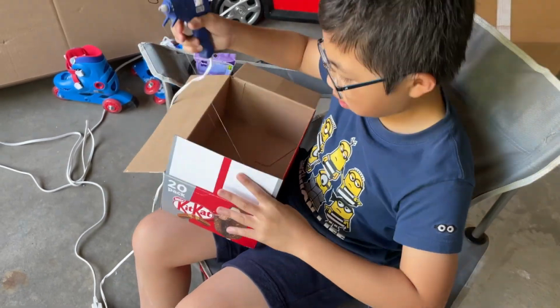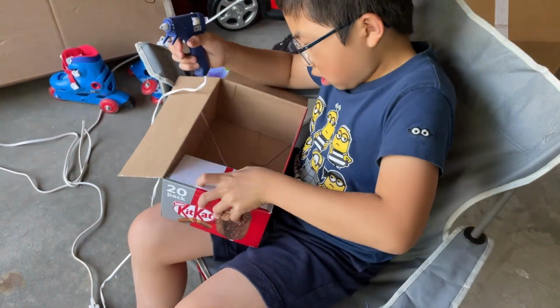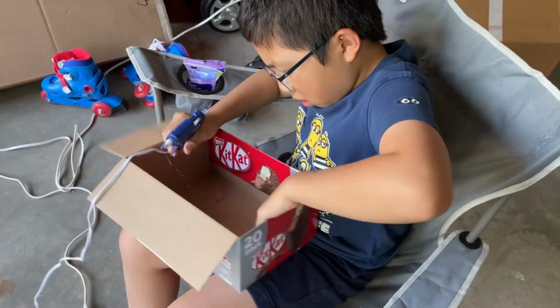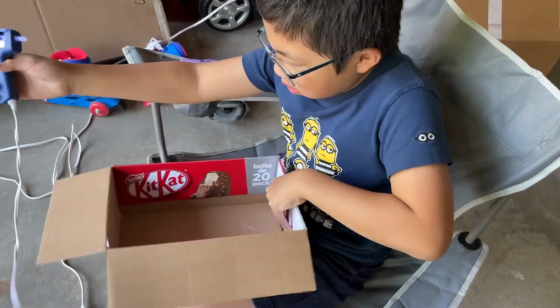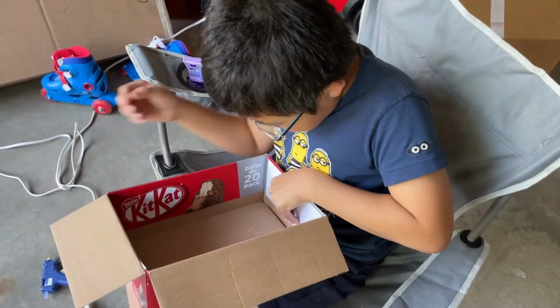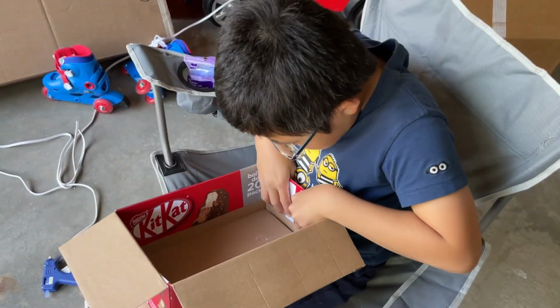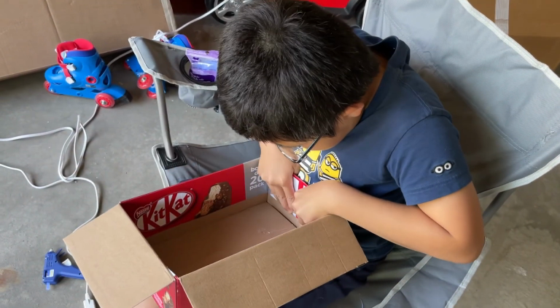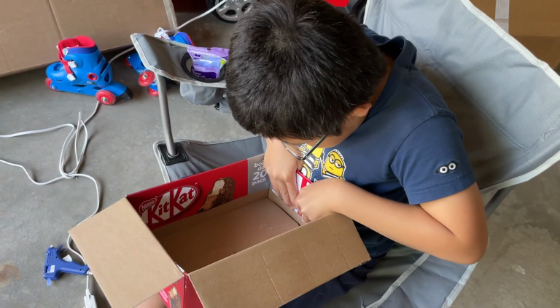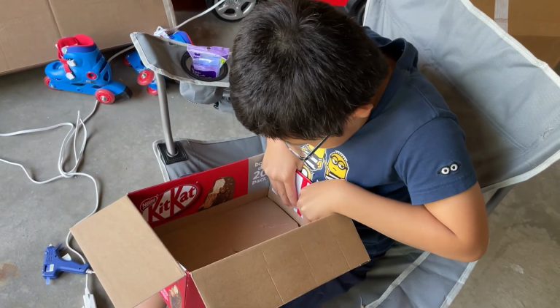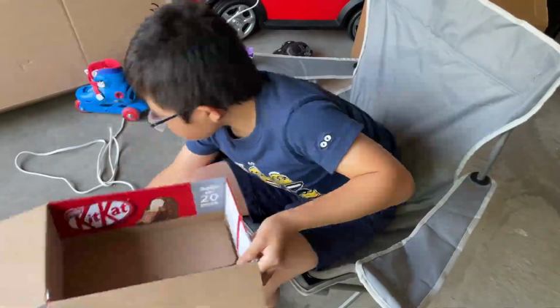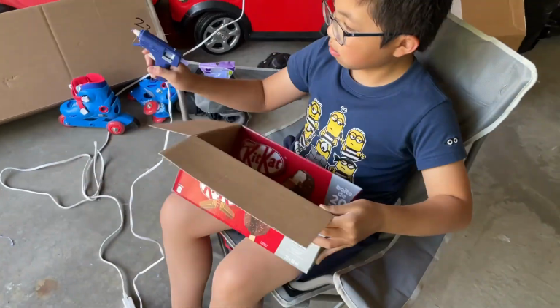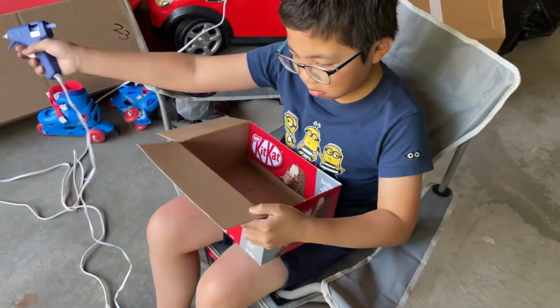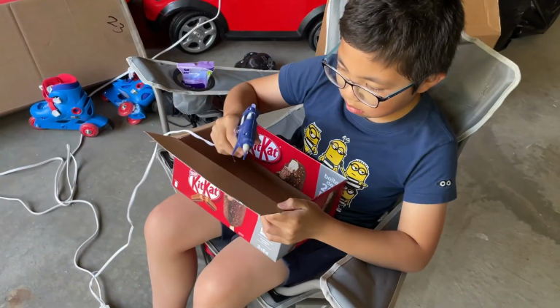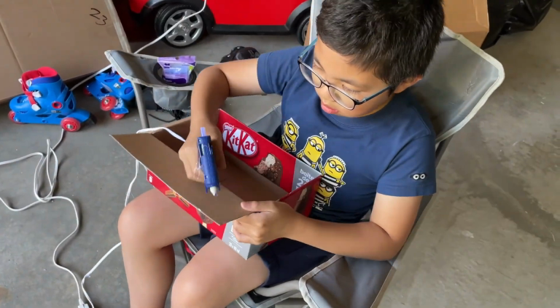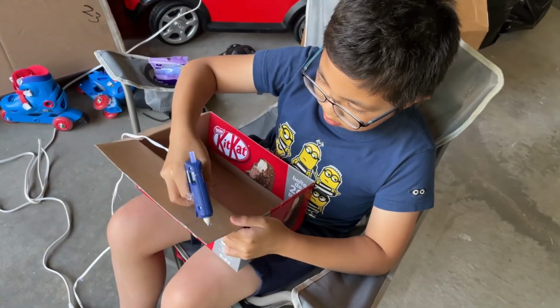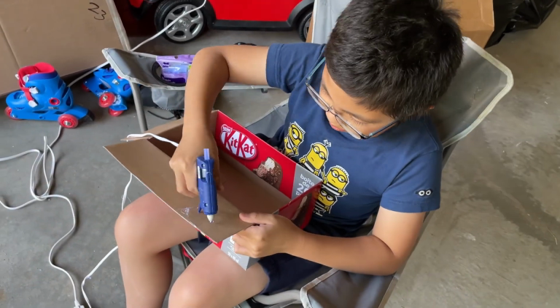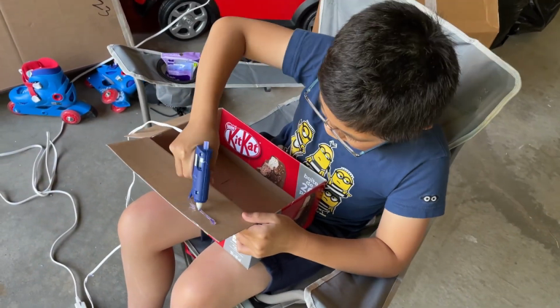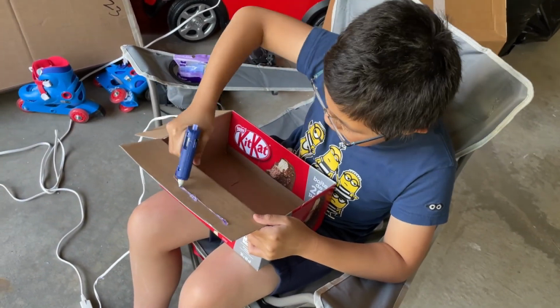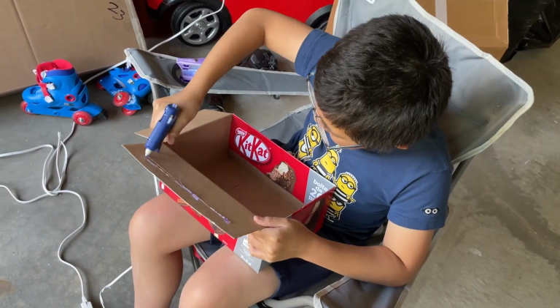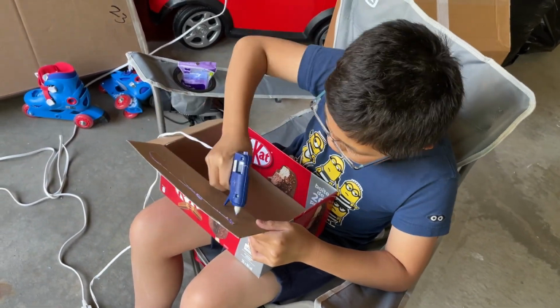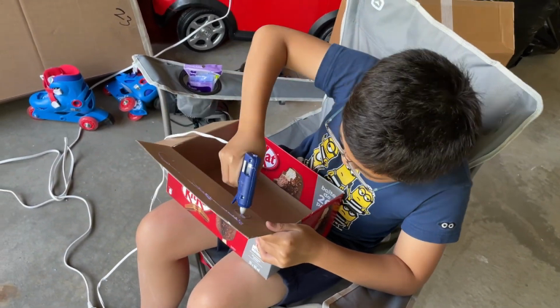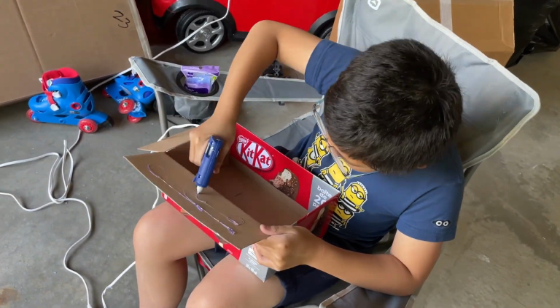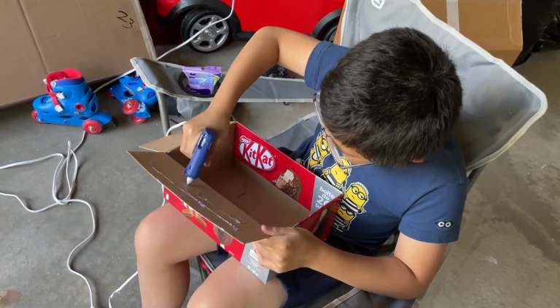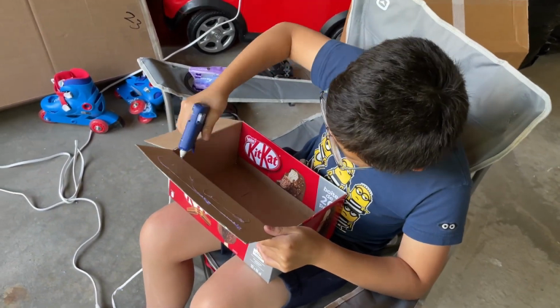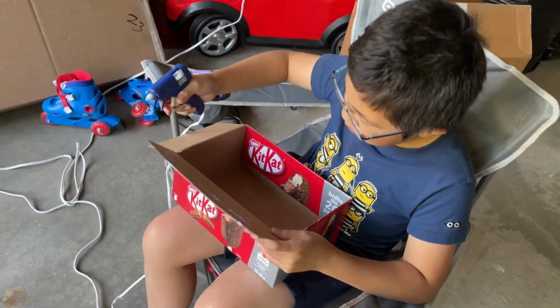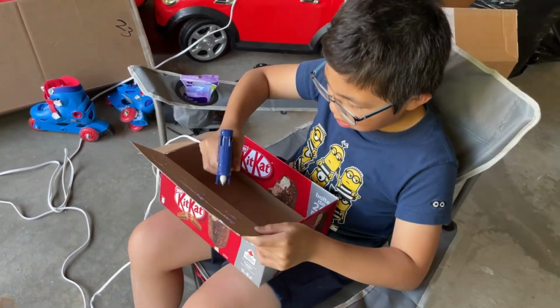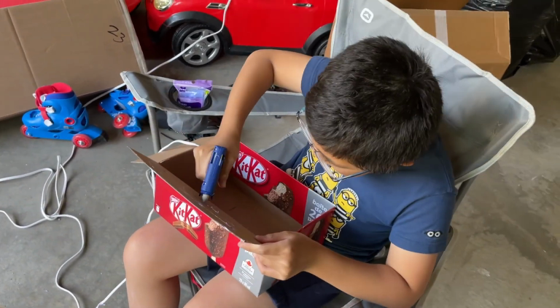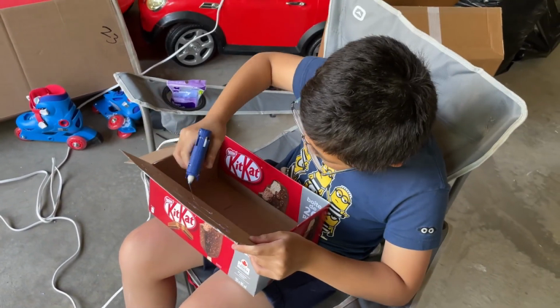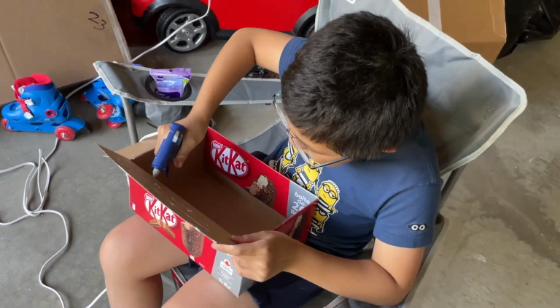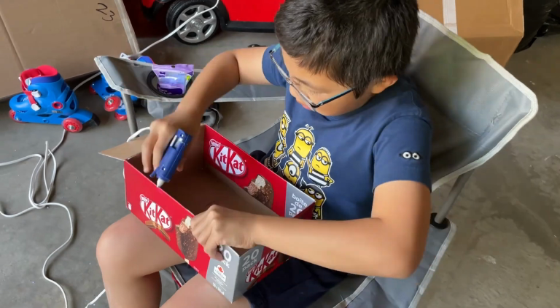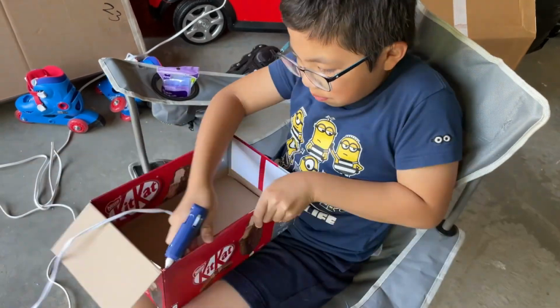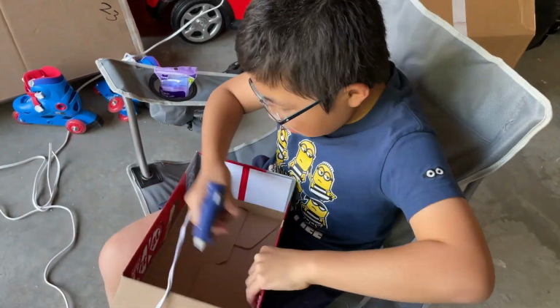First we need to find some cardboard boxes, then glue all of the flaps together into the box with a hot glue gun.